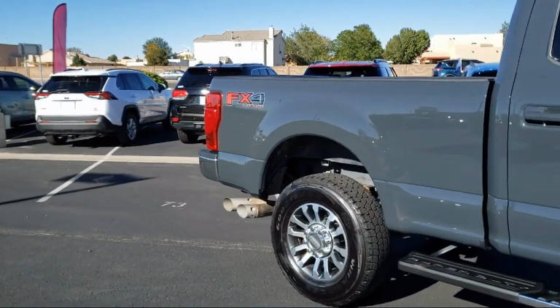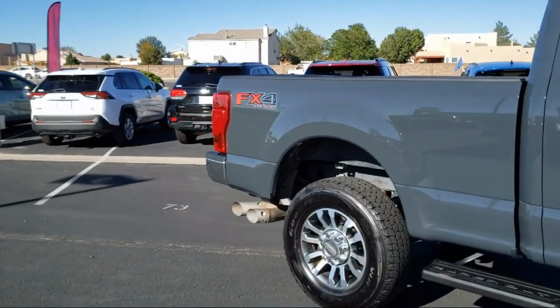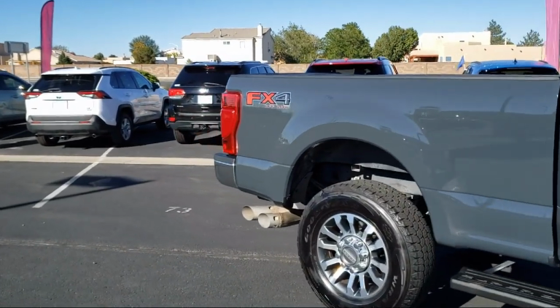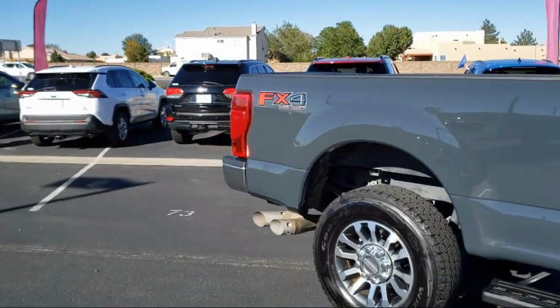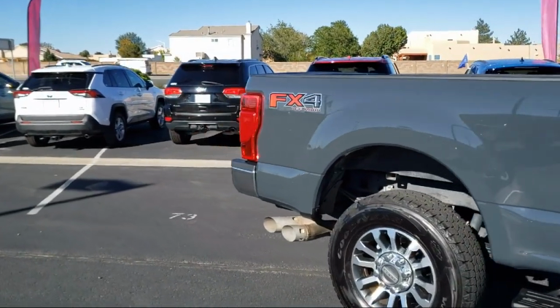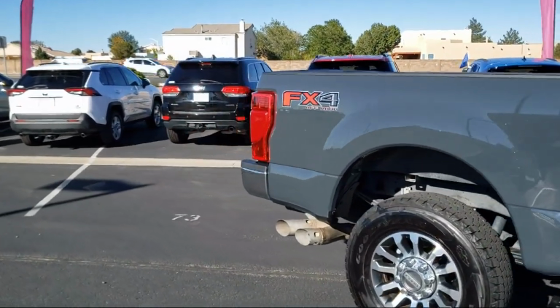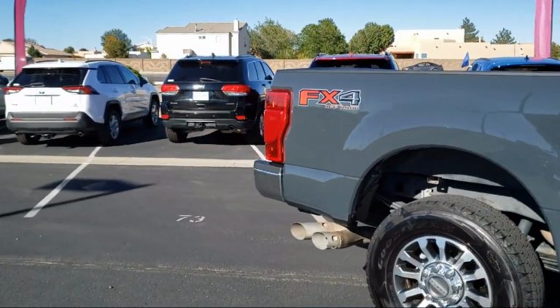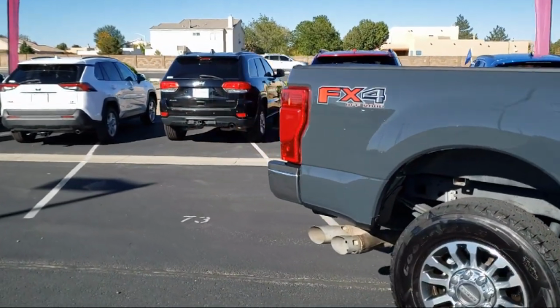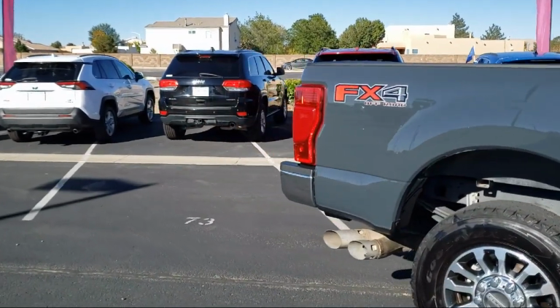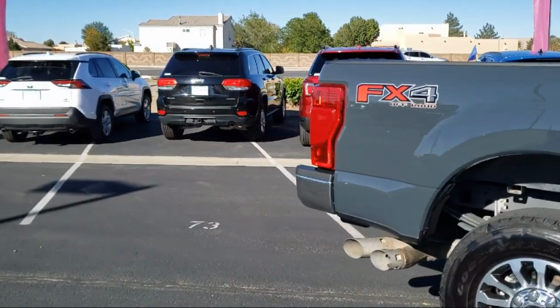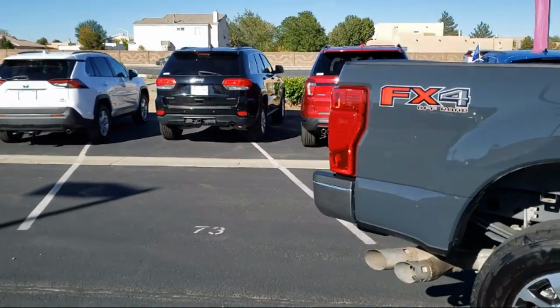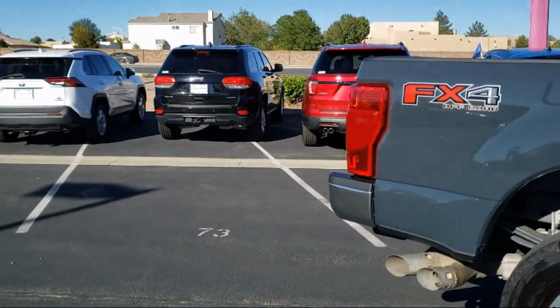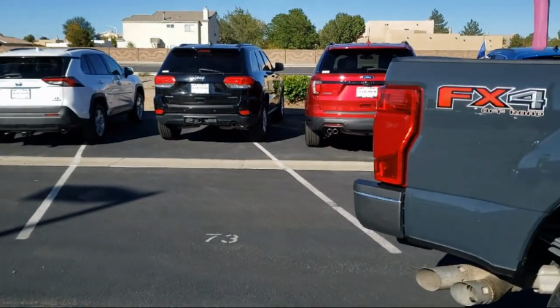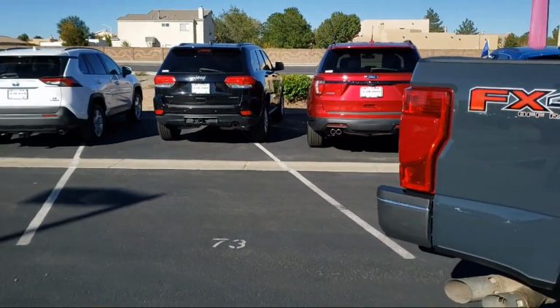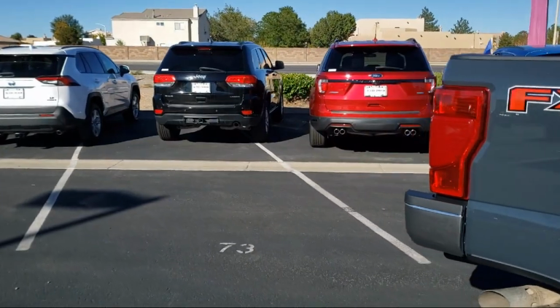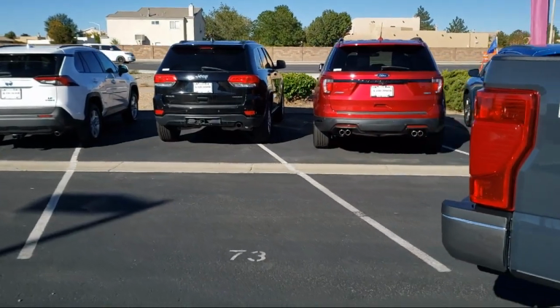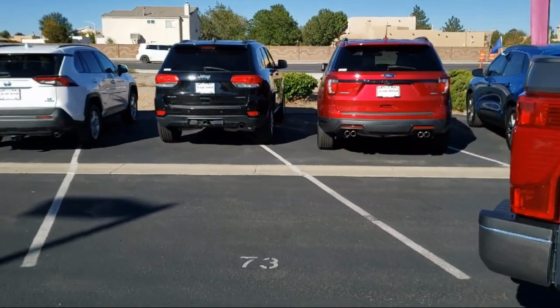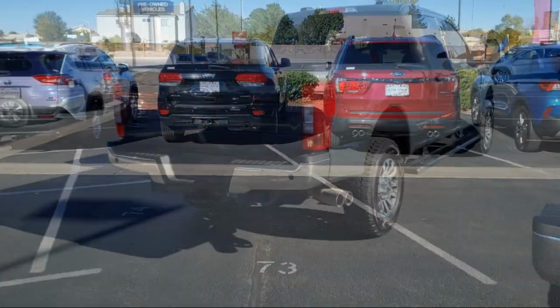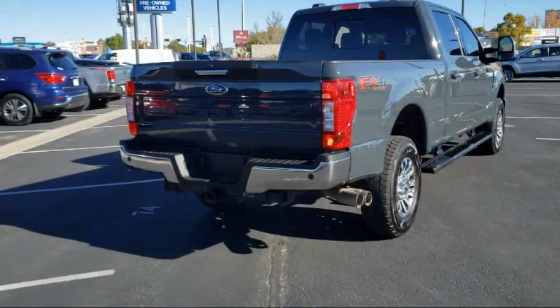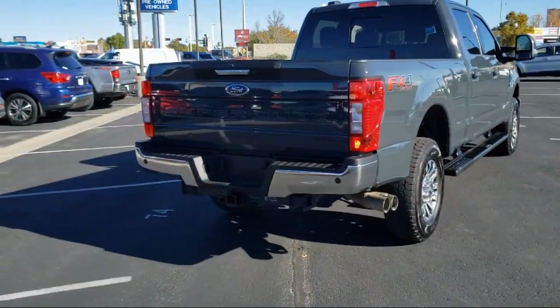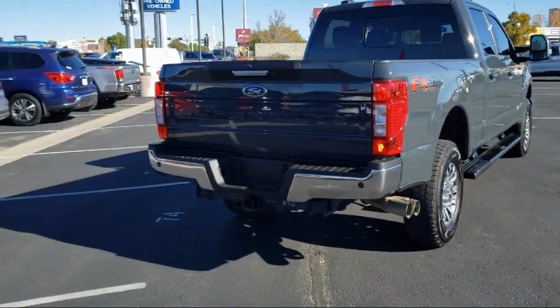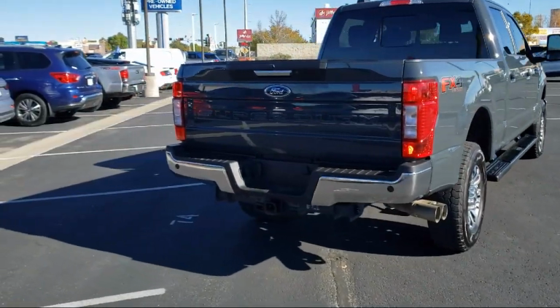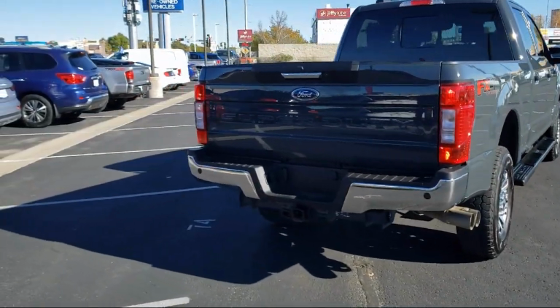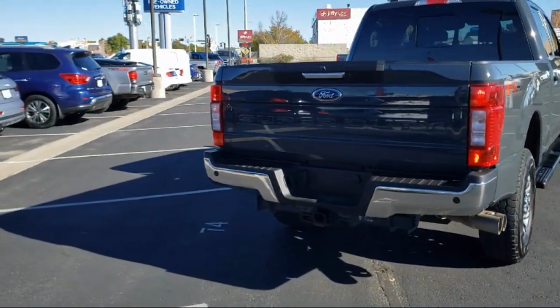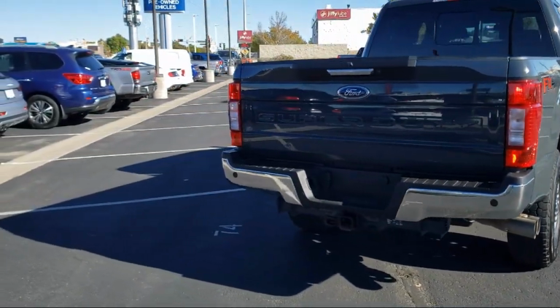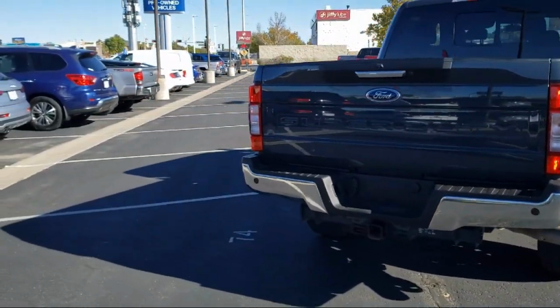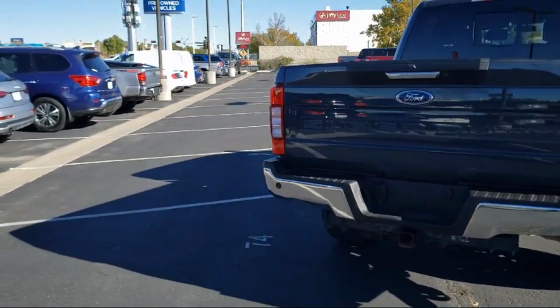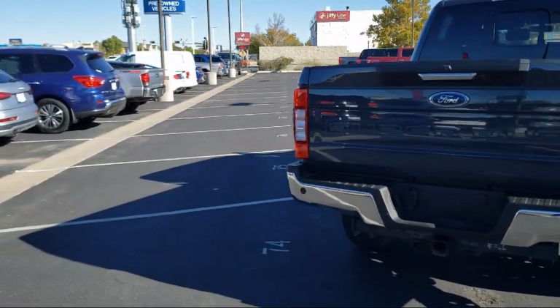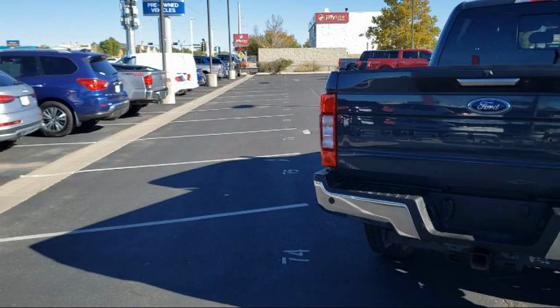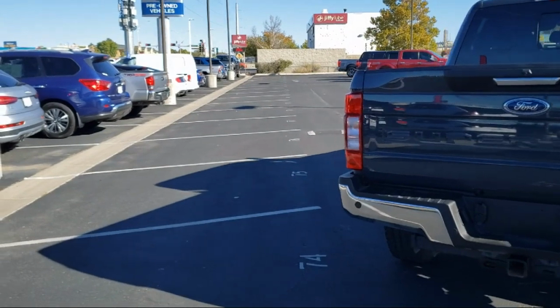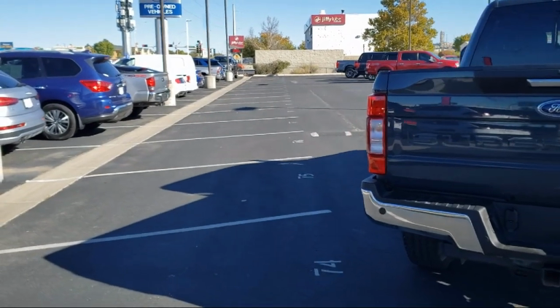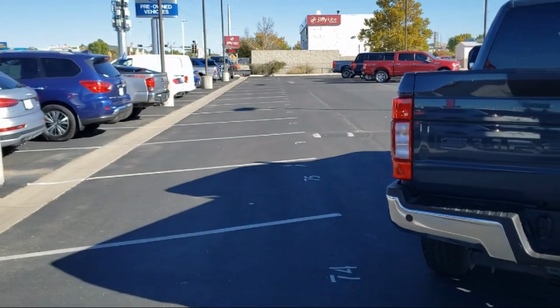Heated Door Mirrors, Parking Sensors, Power Scope Trailer Tow Mirrors with Heat, Leather Interior, and has less than 20,000 miles on the odometer.